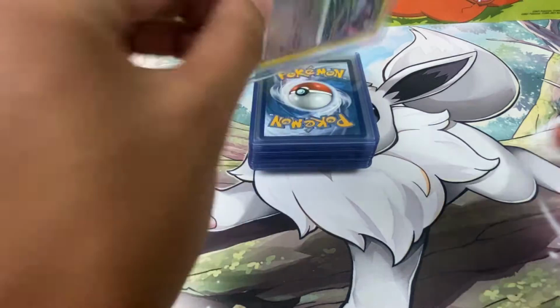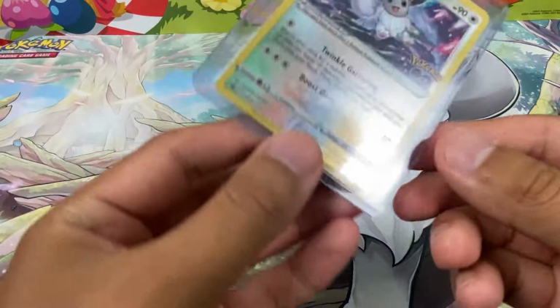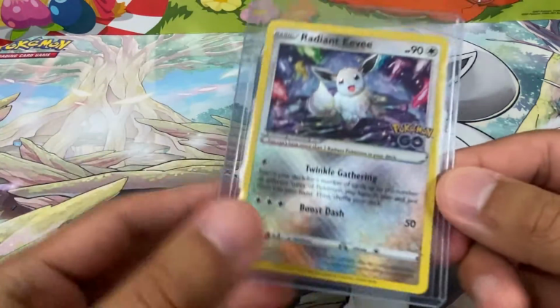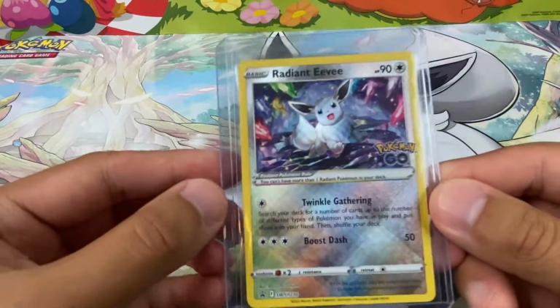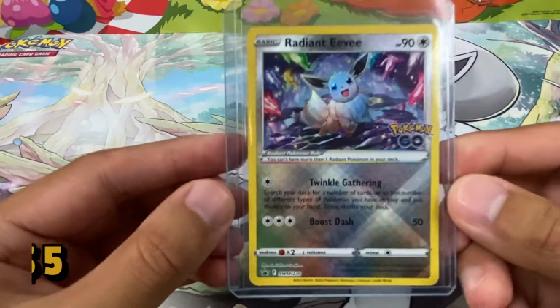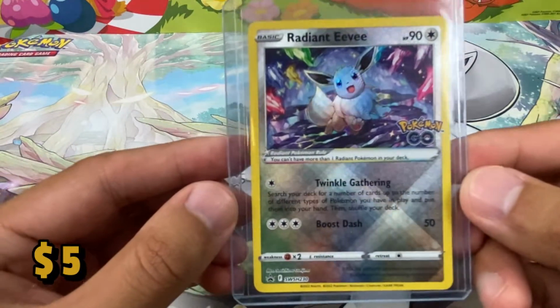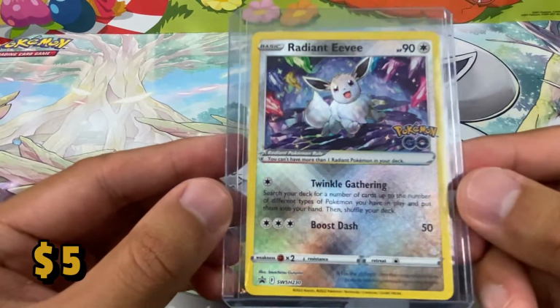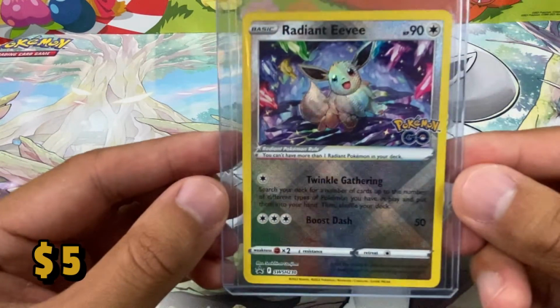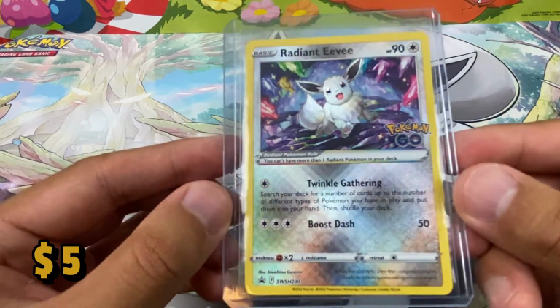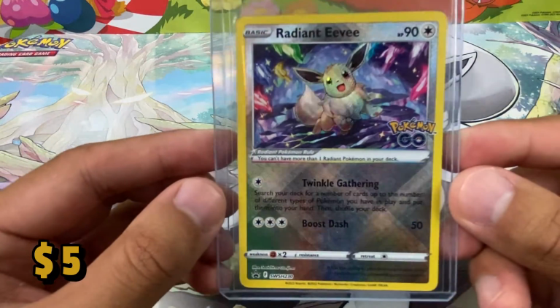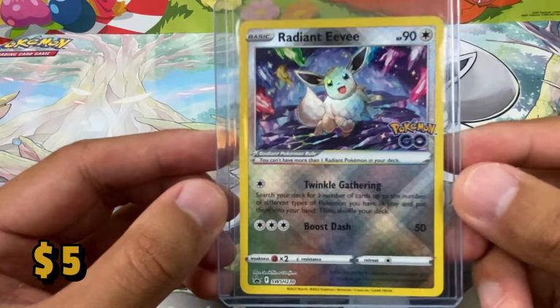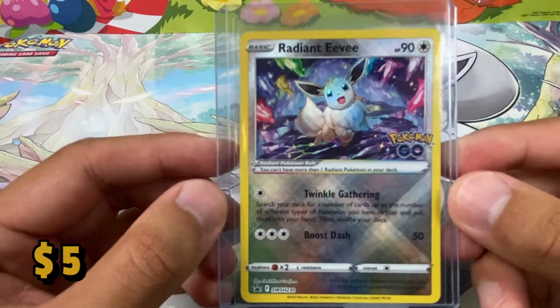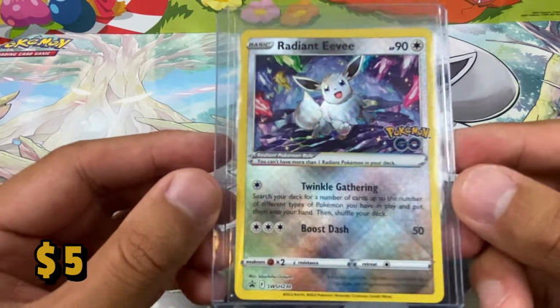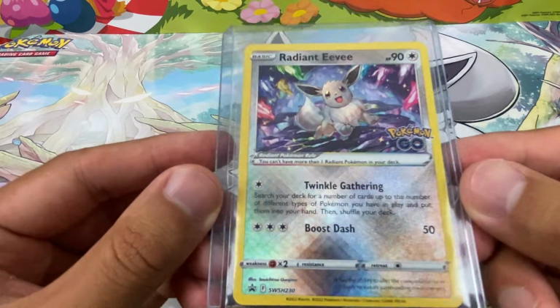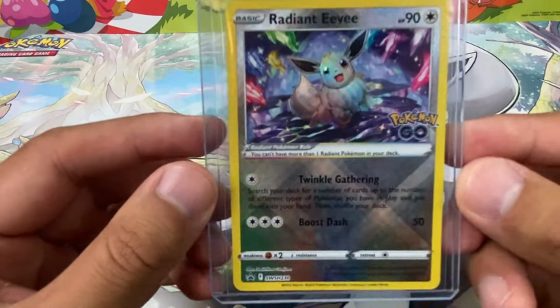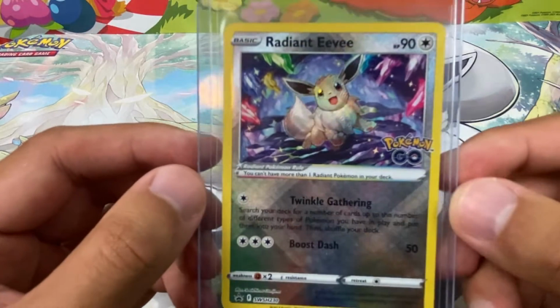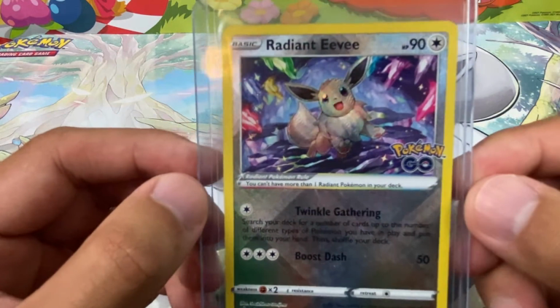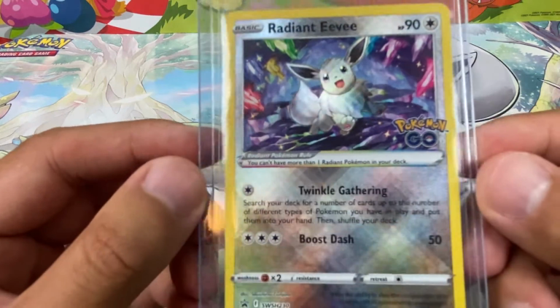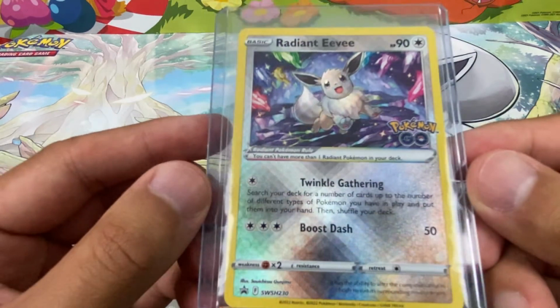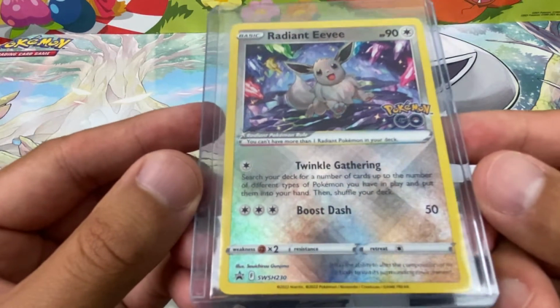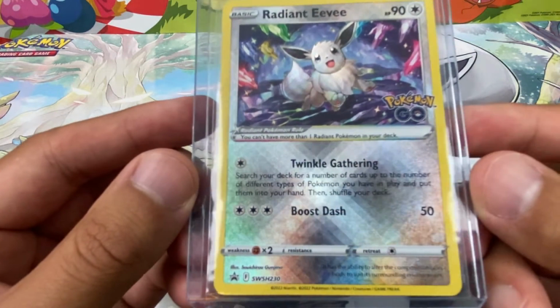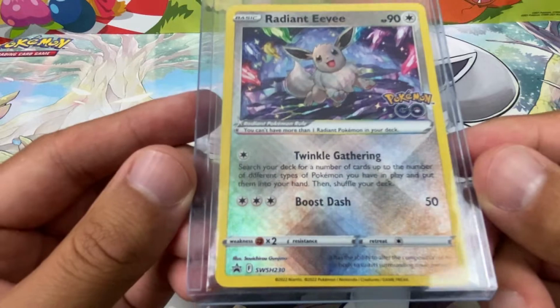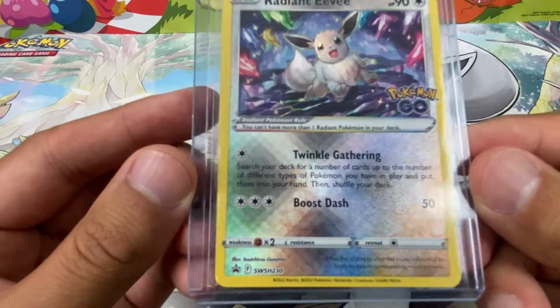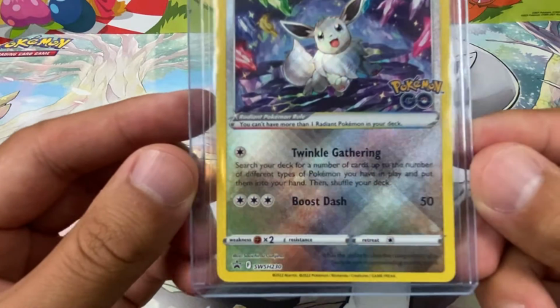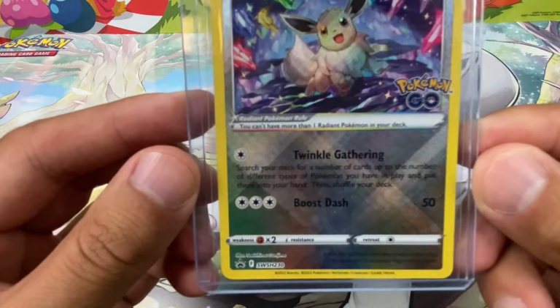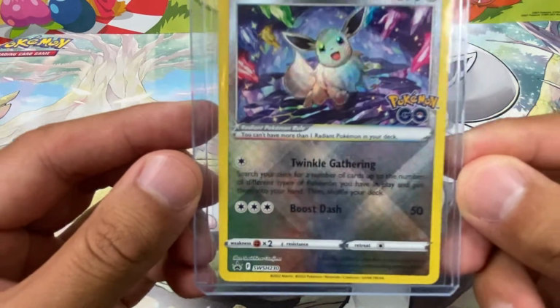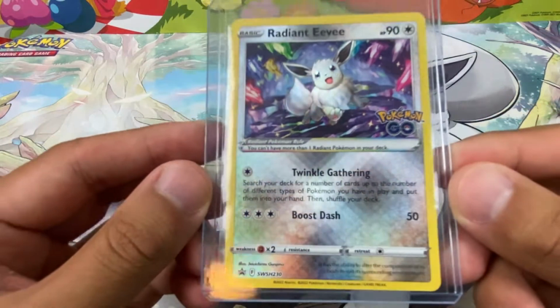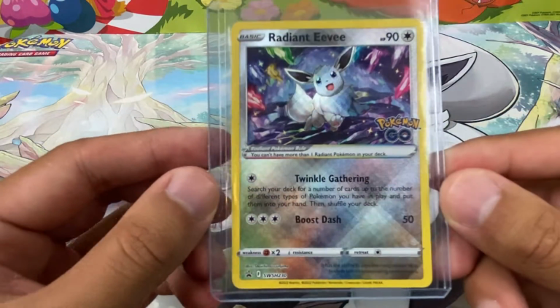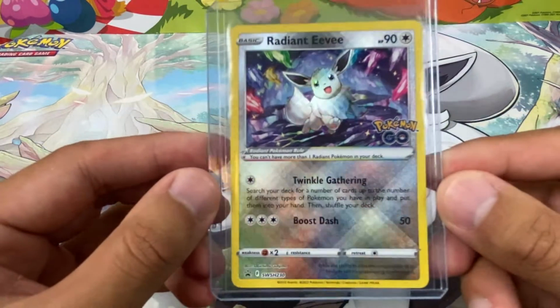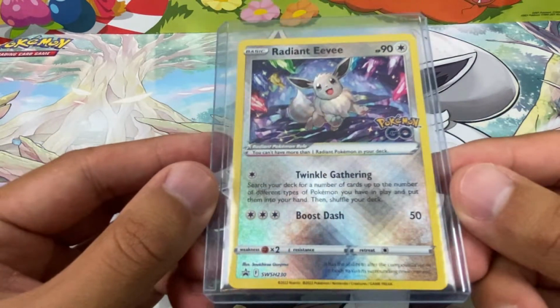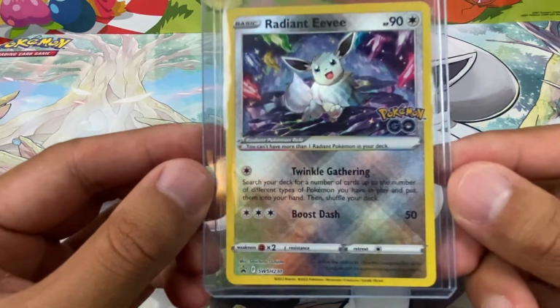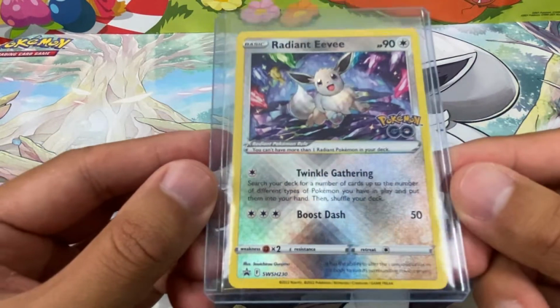Next we have — not an expensive card by any means — but you know I love my Eevees, so I had to show off my Radiant Eevee from the promo Pokémon GO Radiant Eevee set. Very nice, twinkle gathering, cool cool.